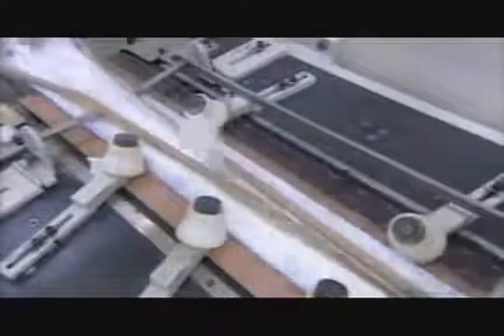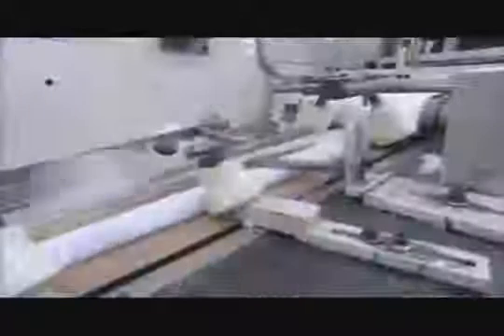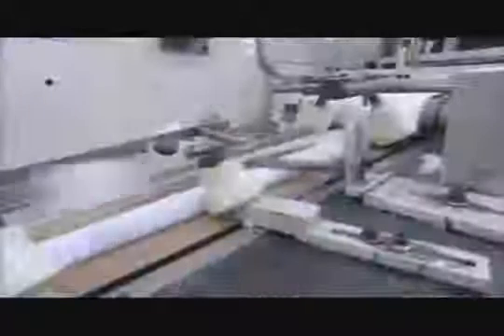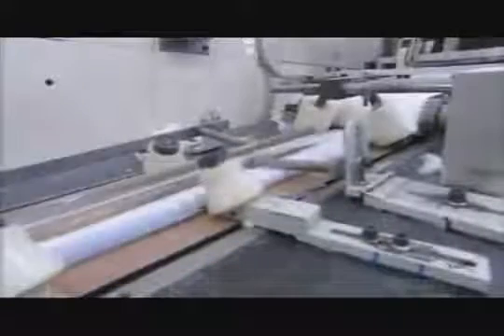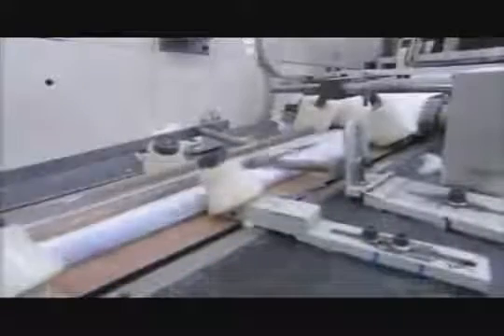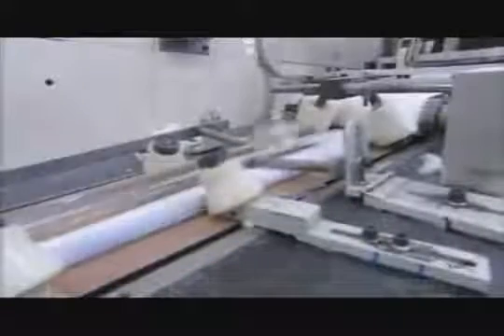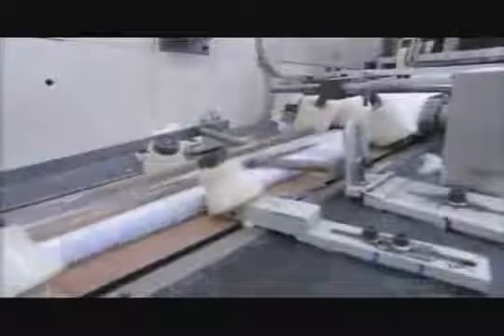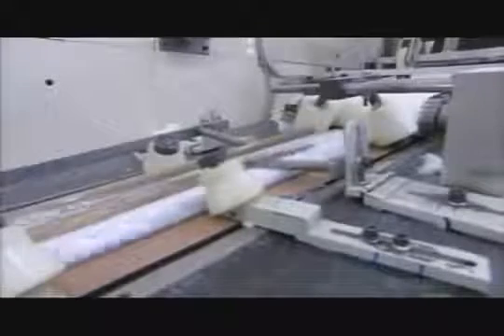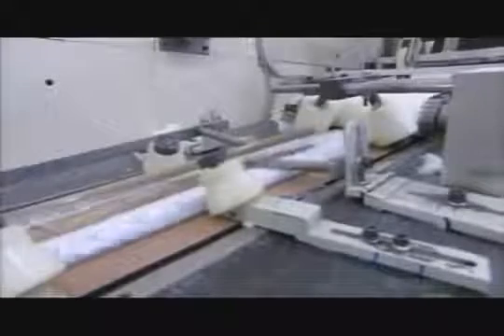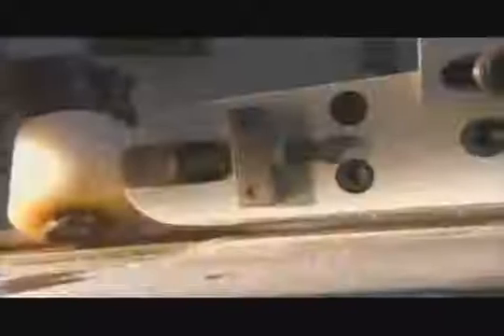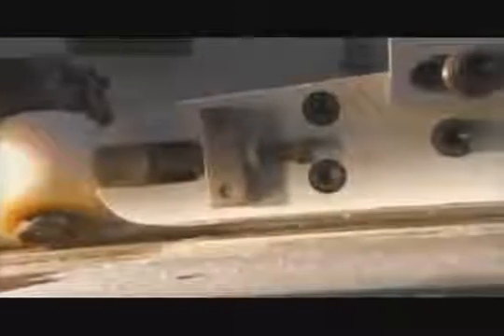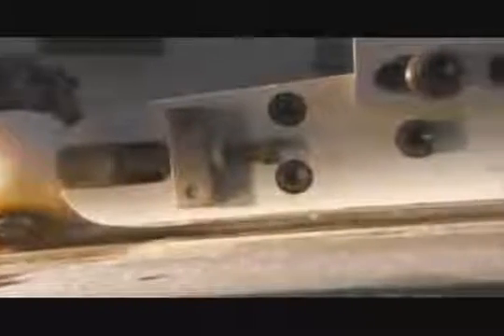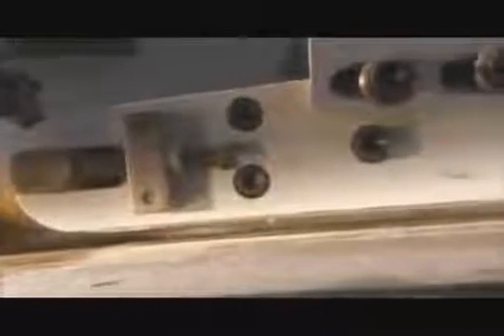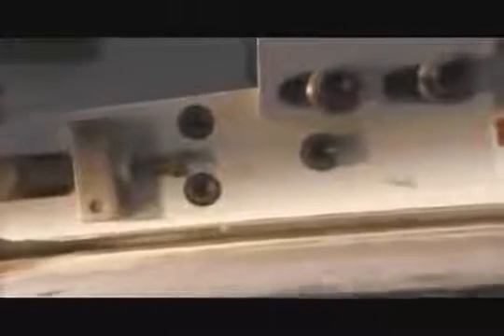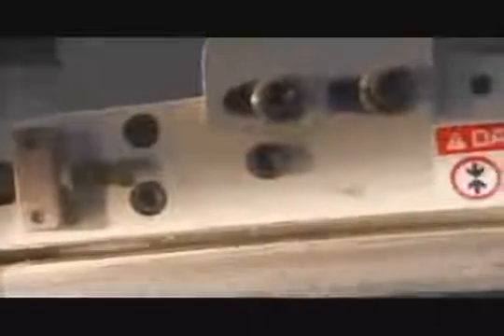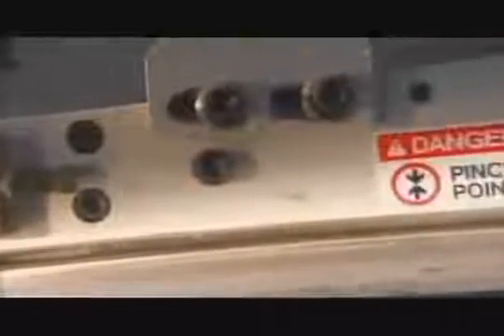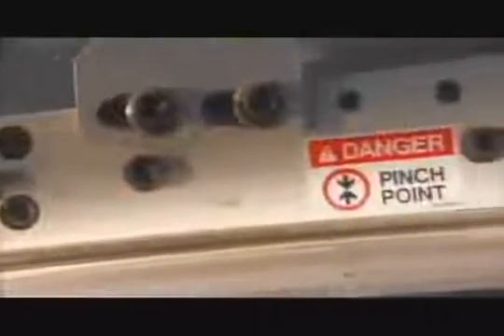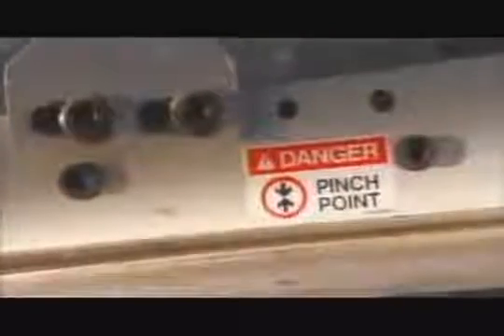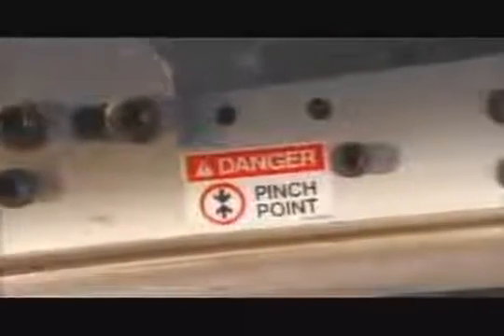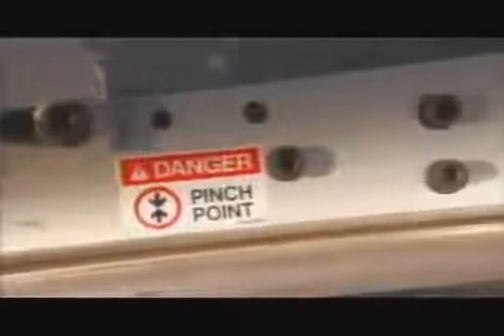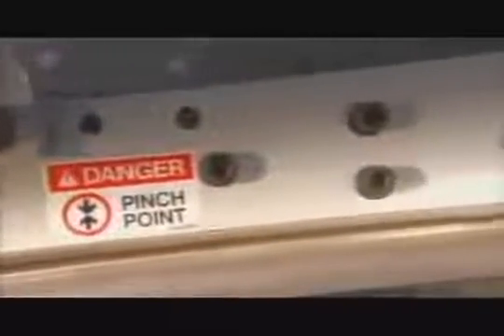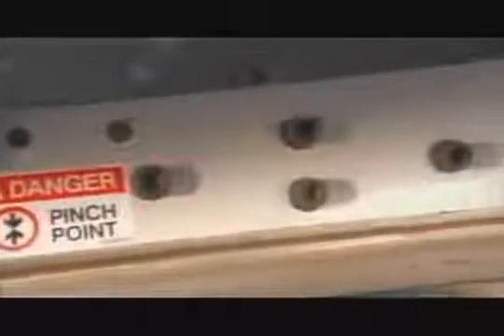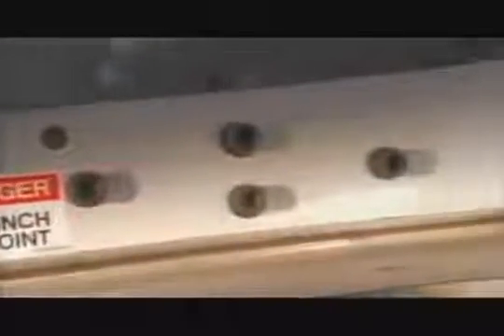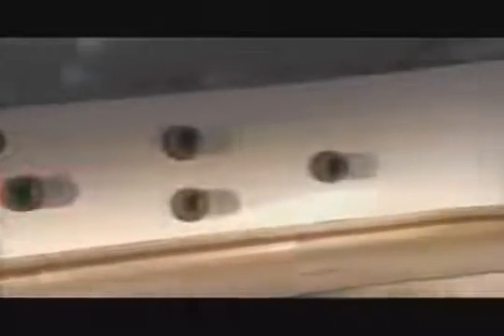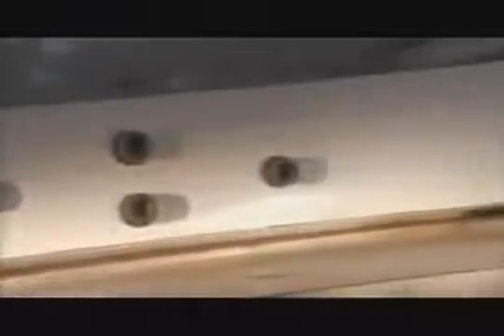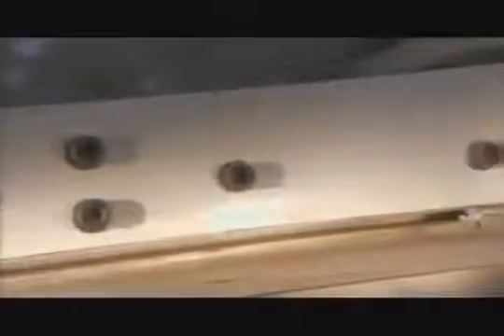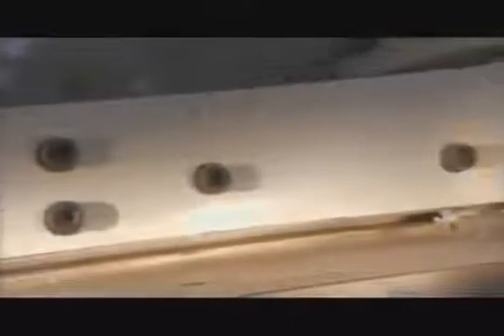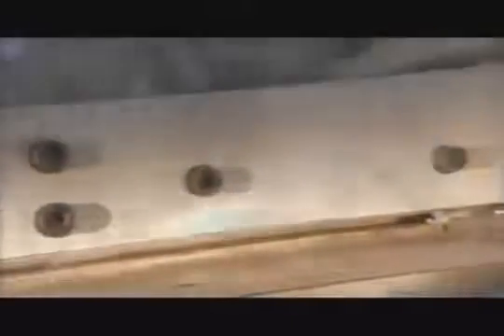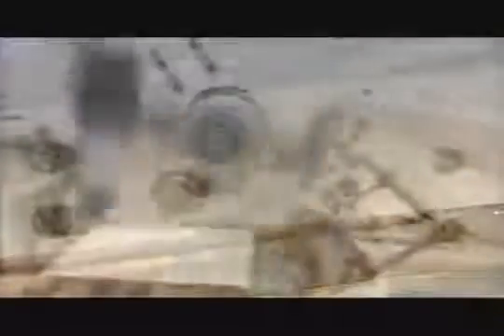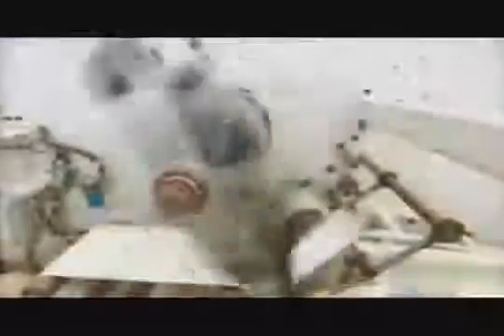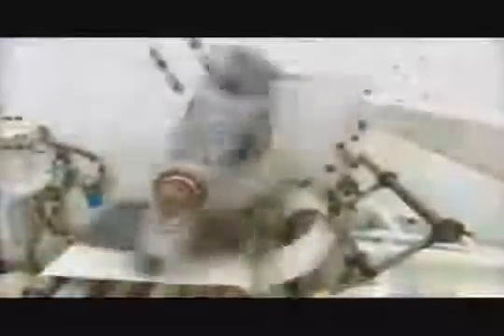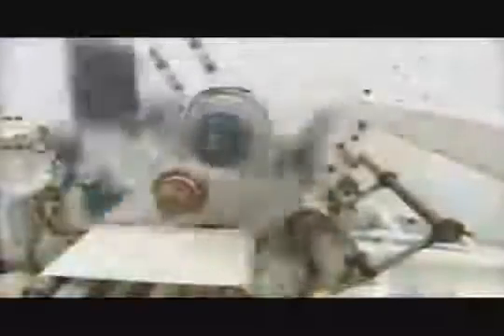The diapers now travel past guides that fold down the tabs and side panels. The diapers are then cut into individual units. Belted rollers compress the completed diapers, and paddles then fold them in half.